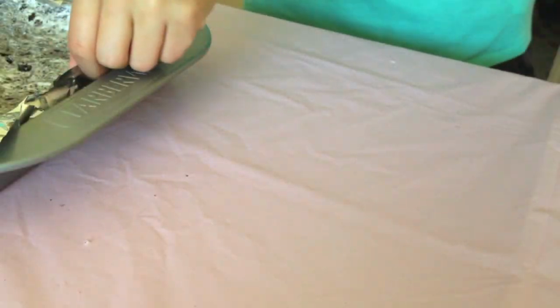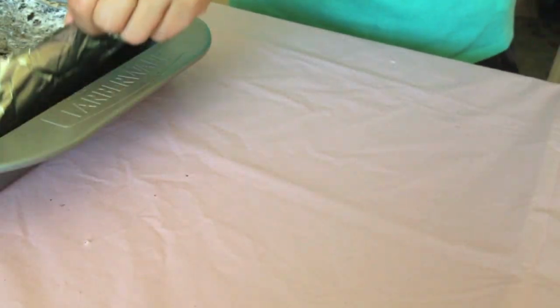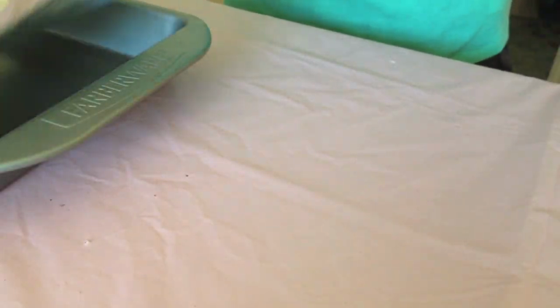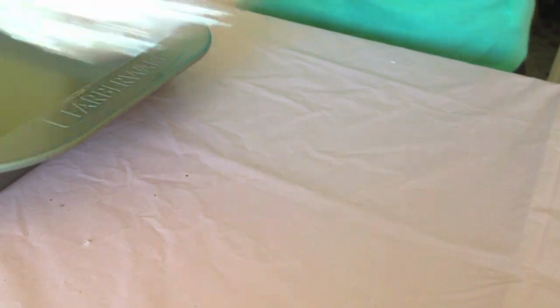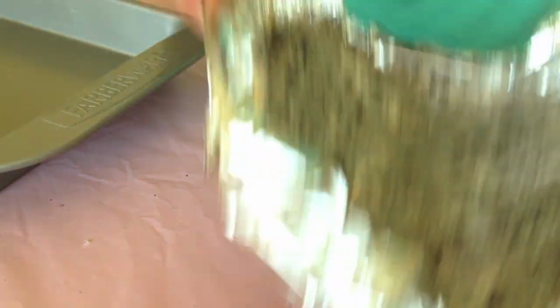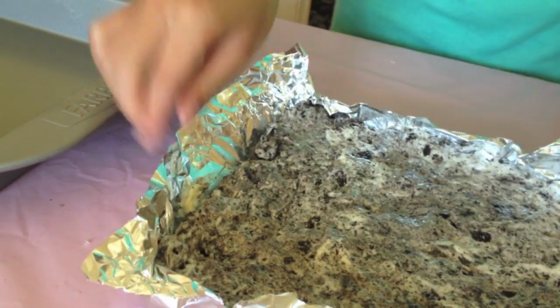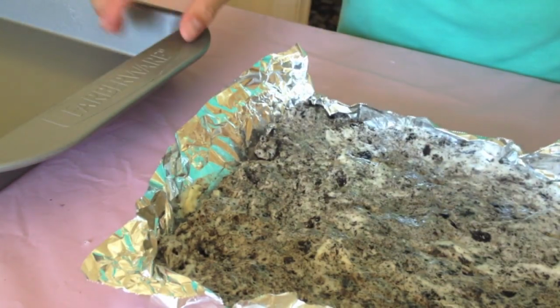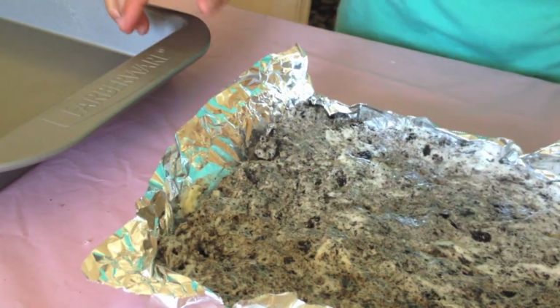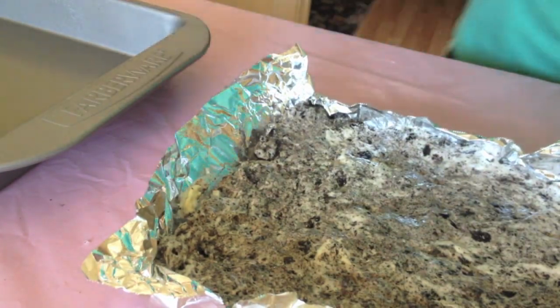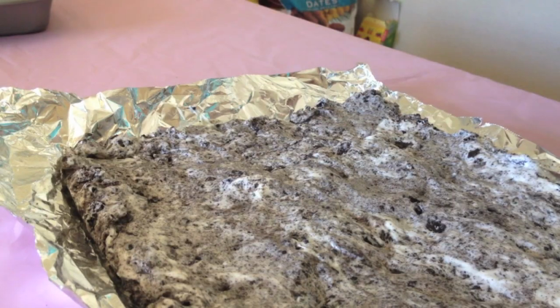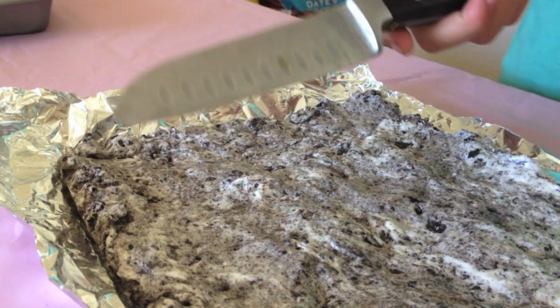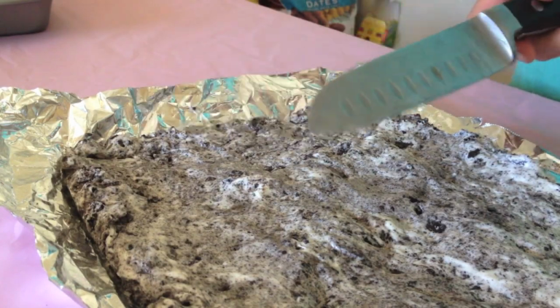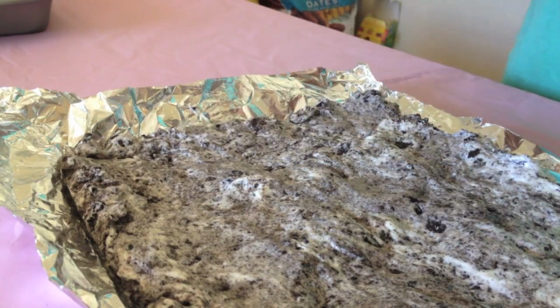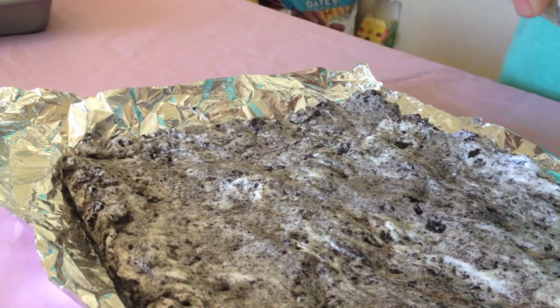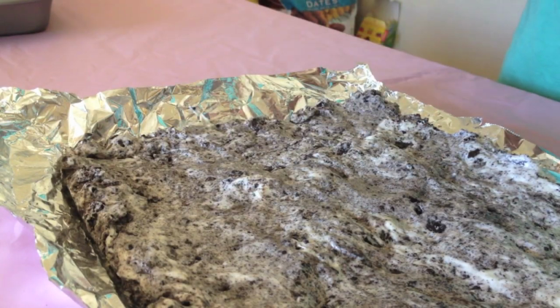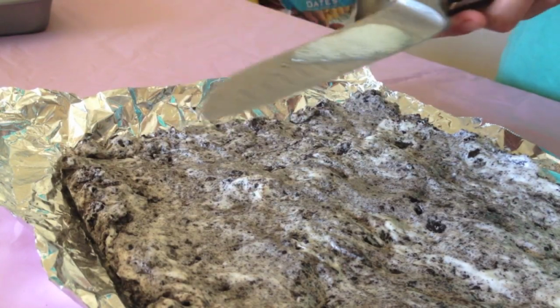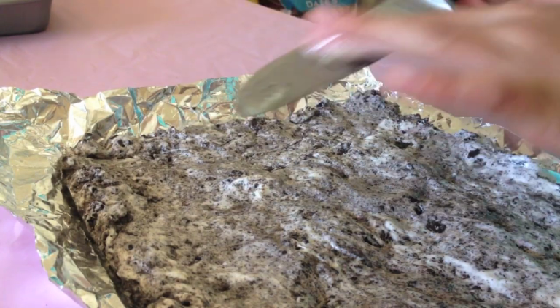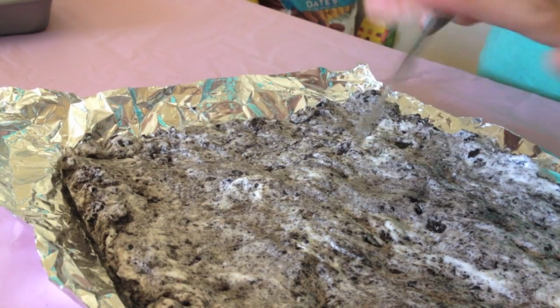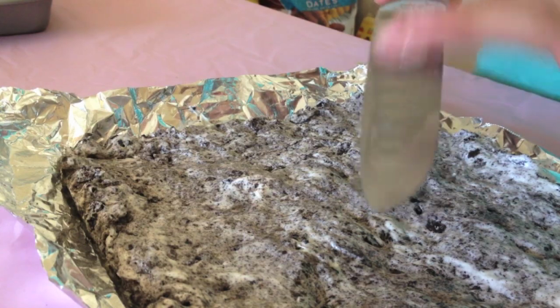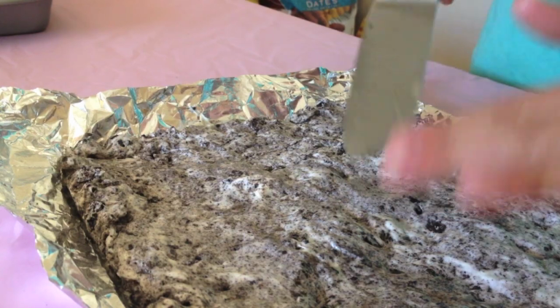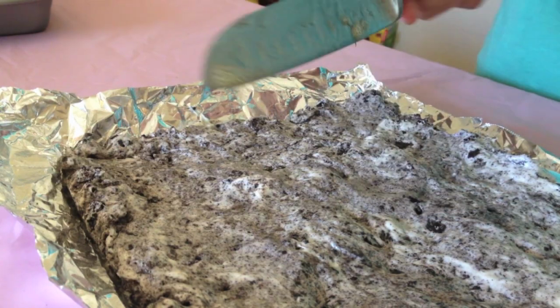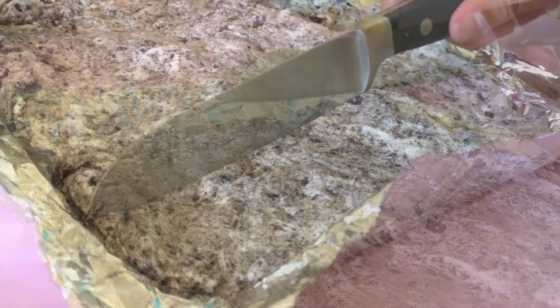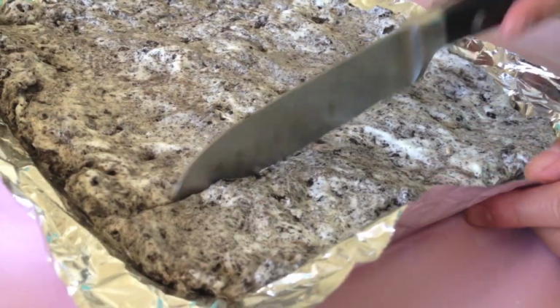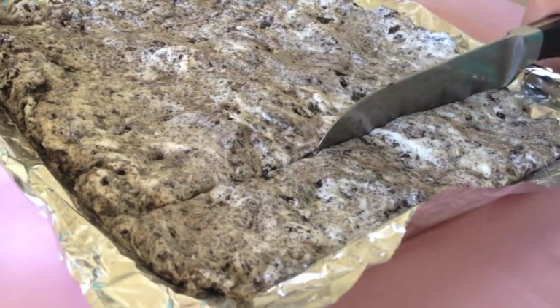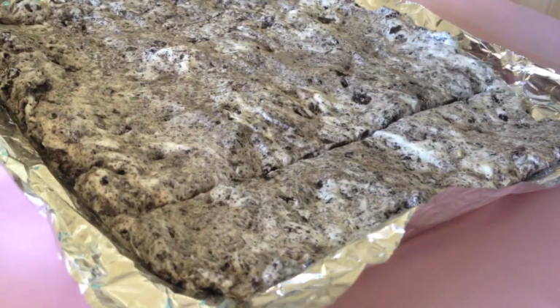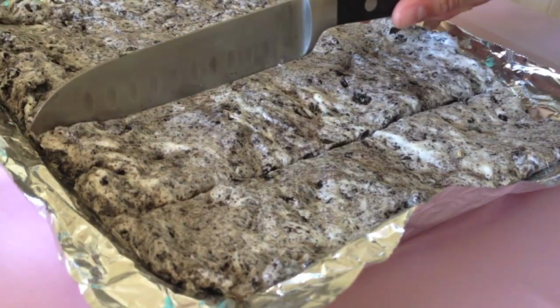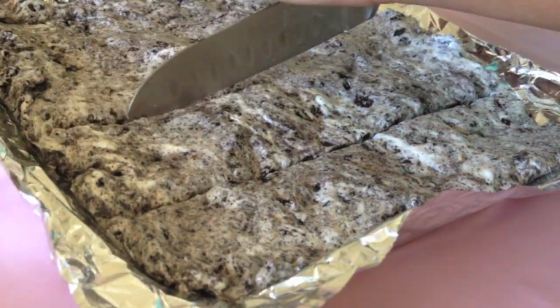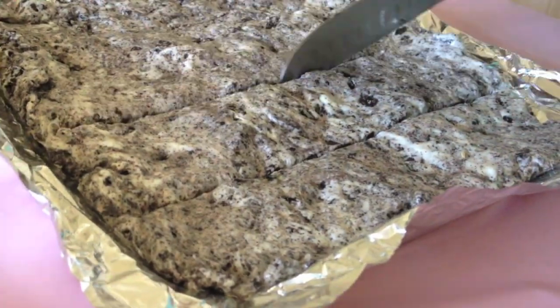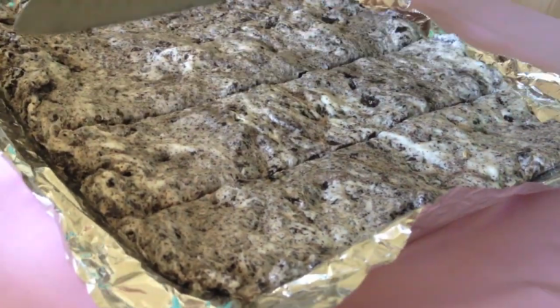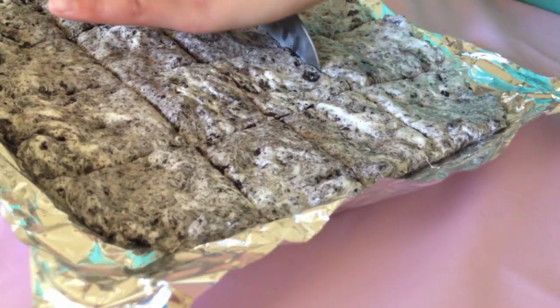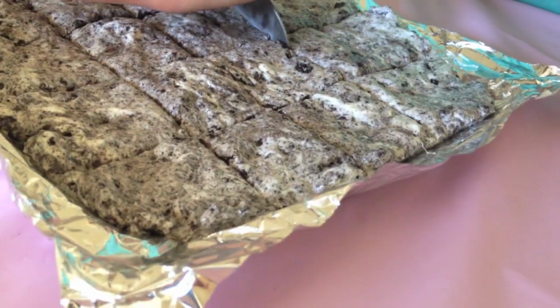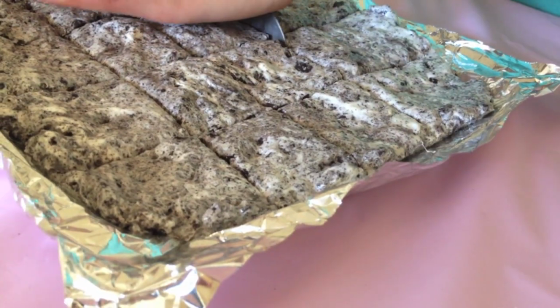Once your Oreo treats are all set, you can just pull them right out of the pan and using an oiled knife — you have to oil it or else it's going to stick — you can cut these into nice little squares.